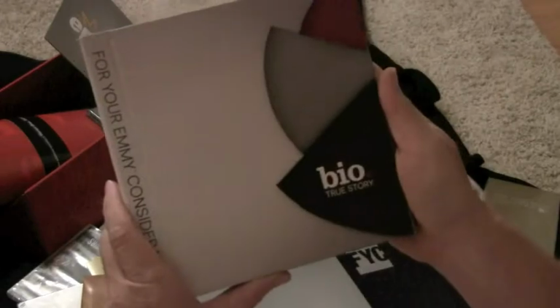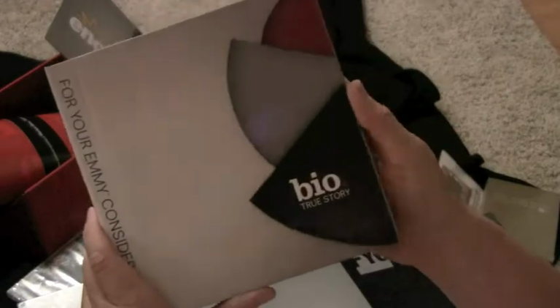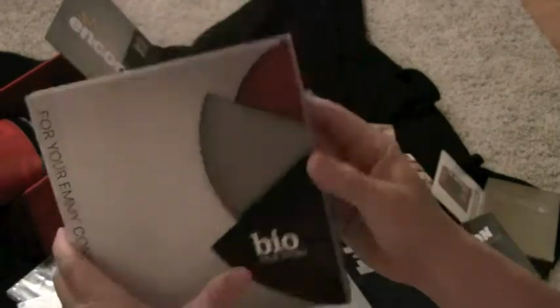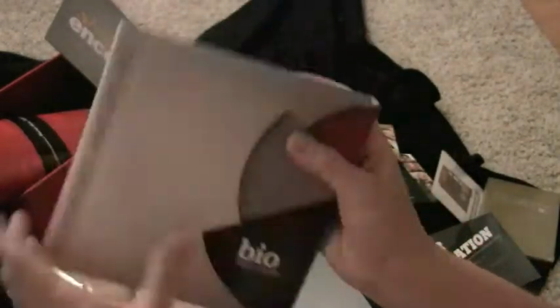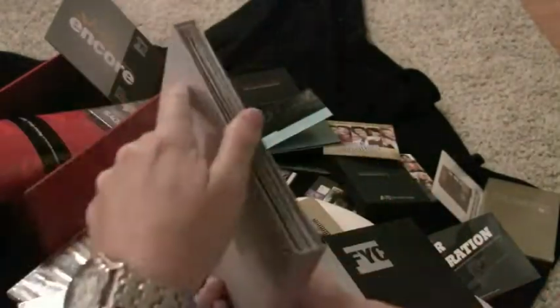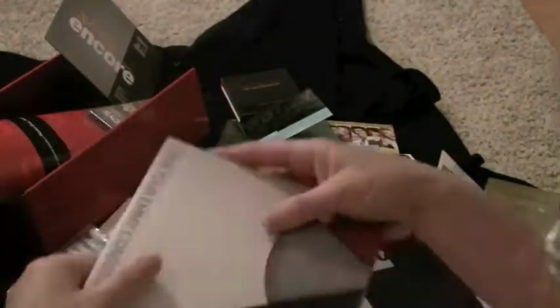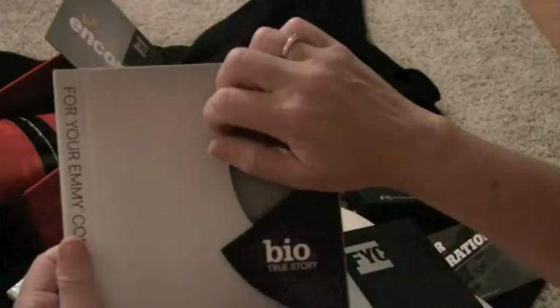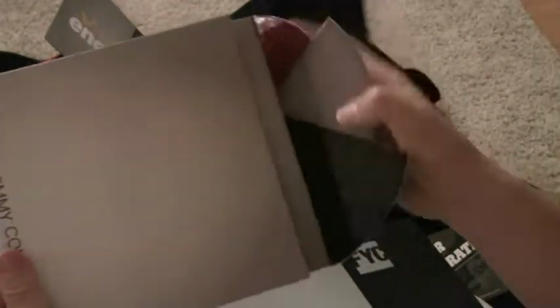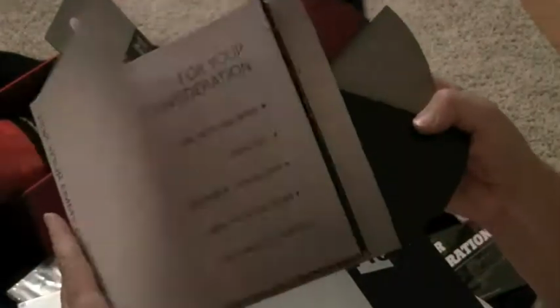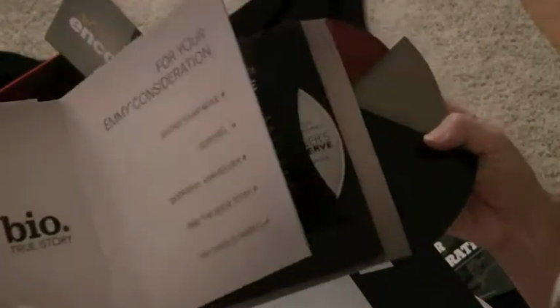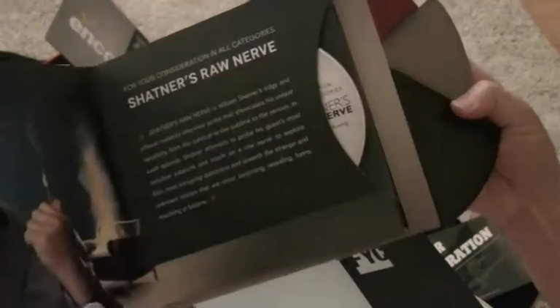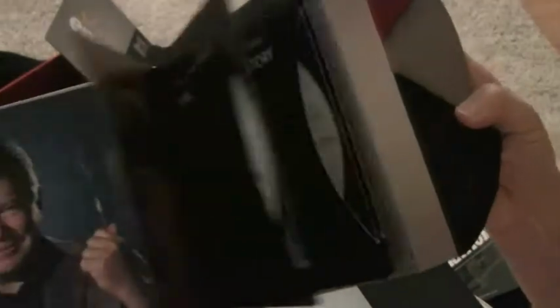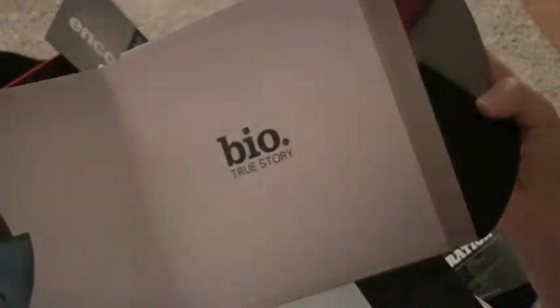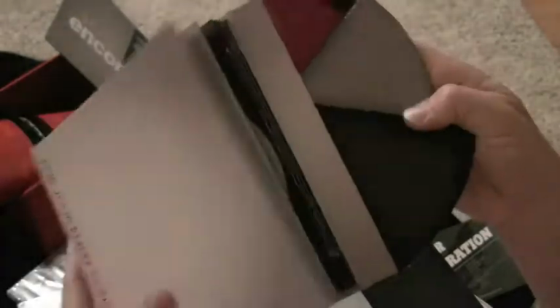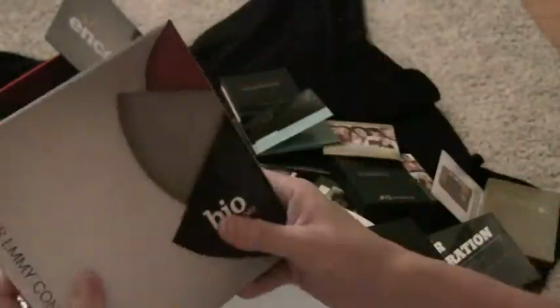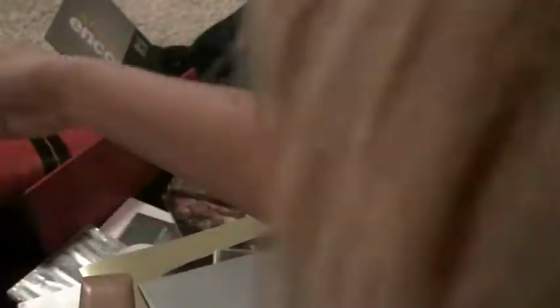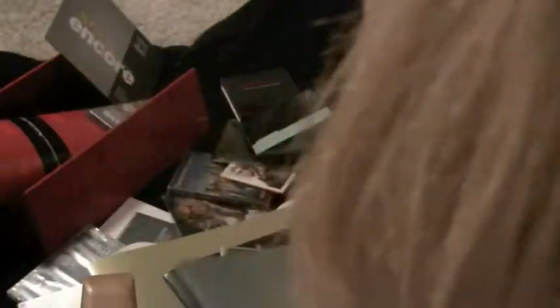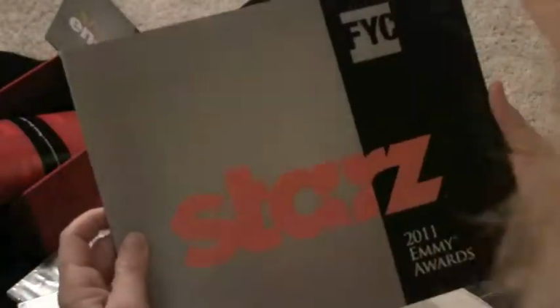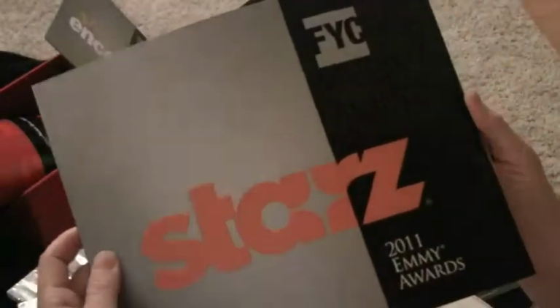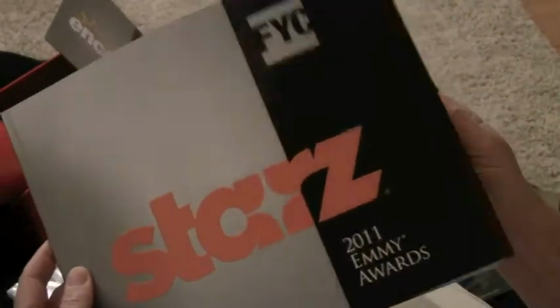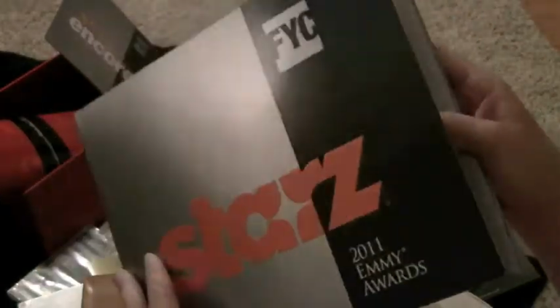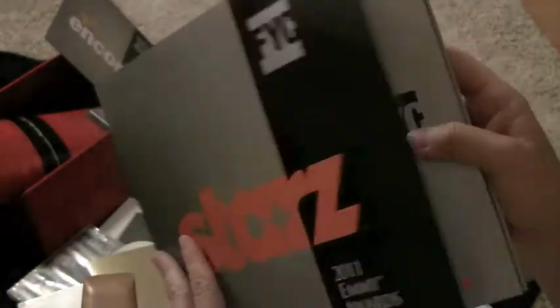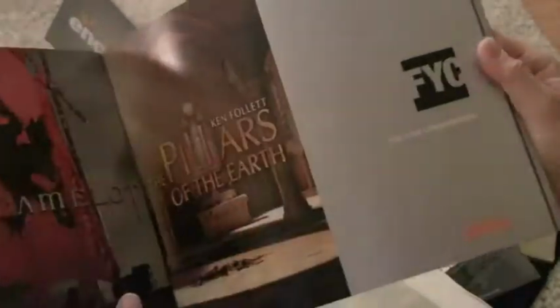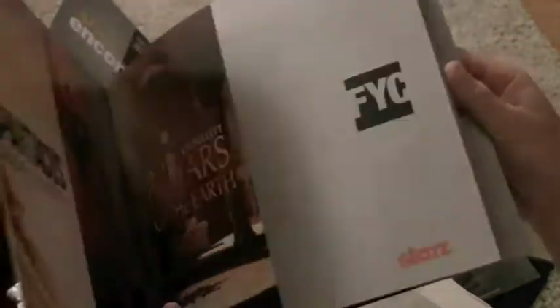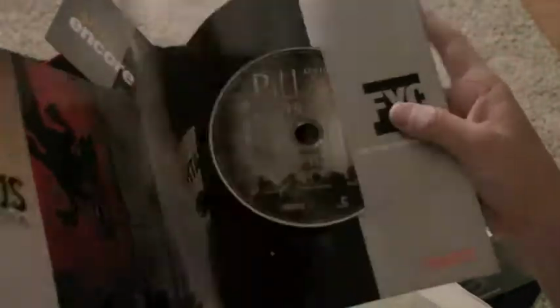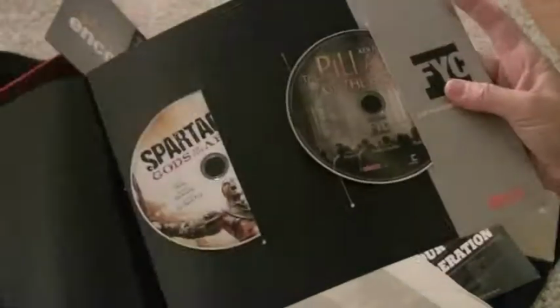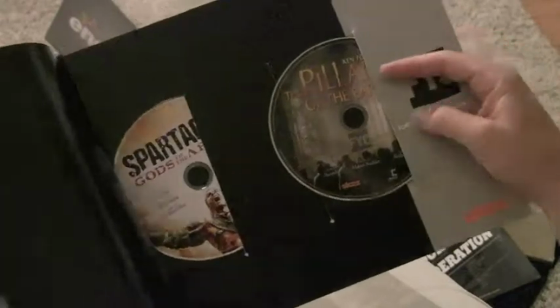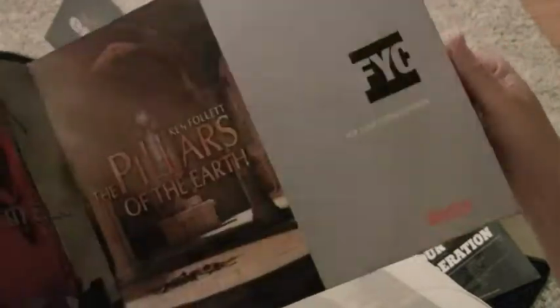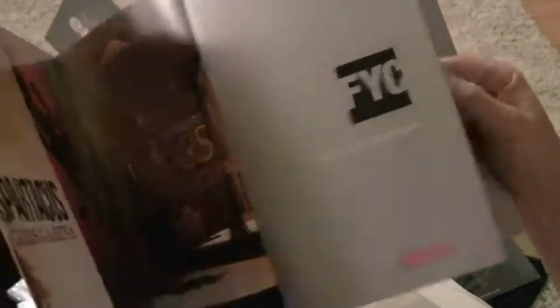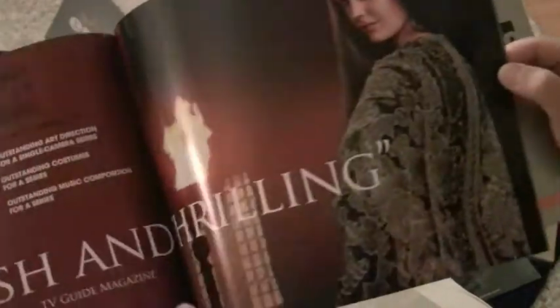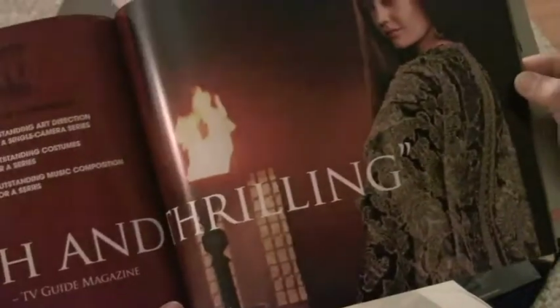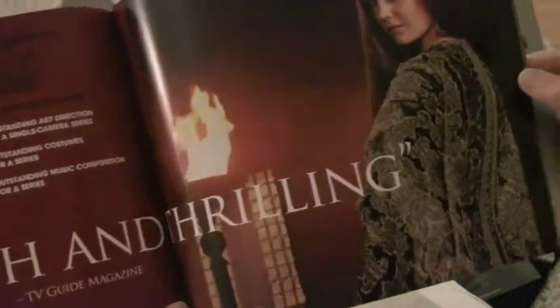This is from Bio. I really like this package. It has a little magnet that opens it up. This is from Starz — it's more of a leaflet press kit with the DVDs in the back, full color and expensive.